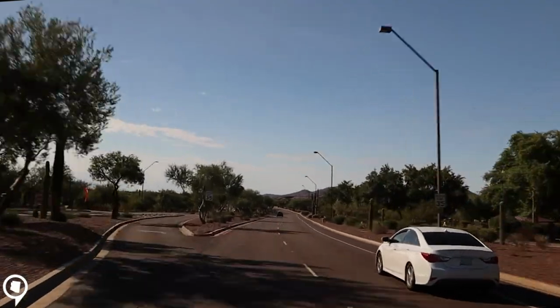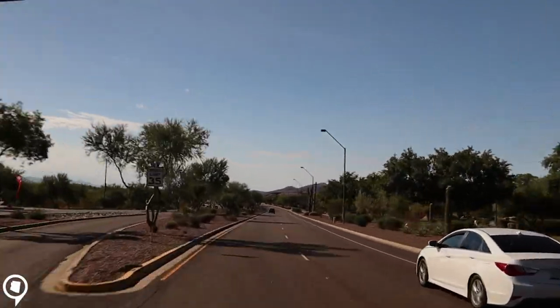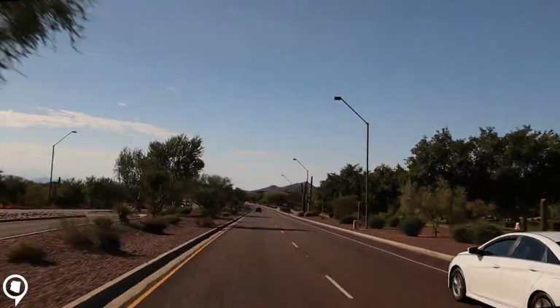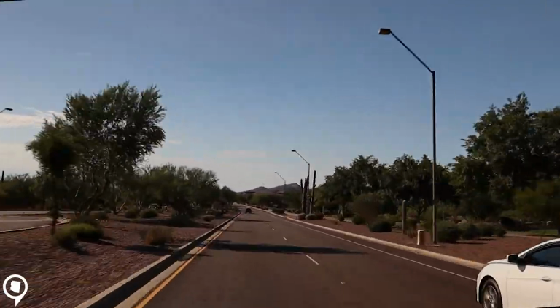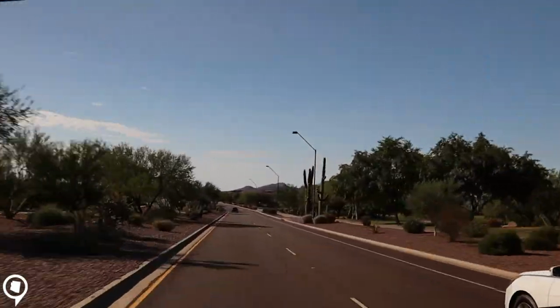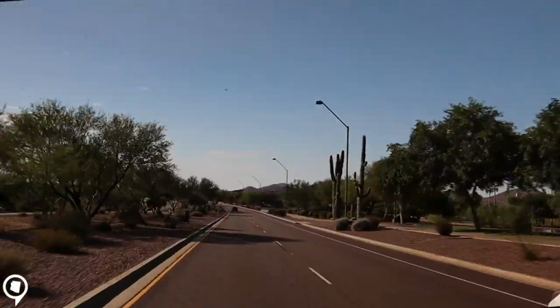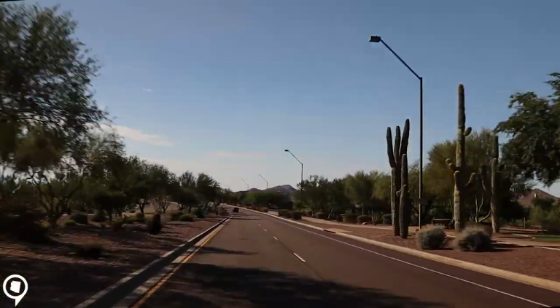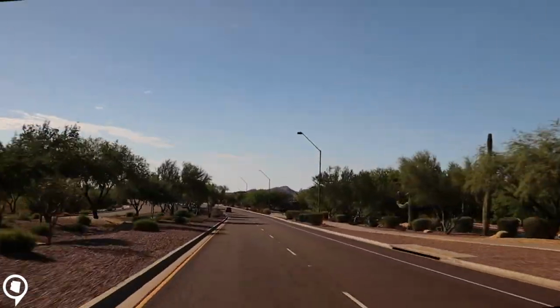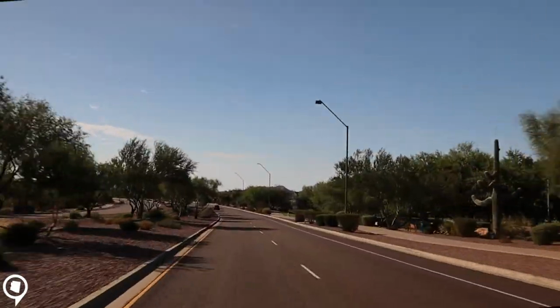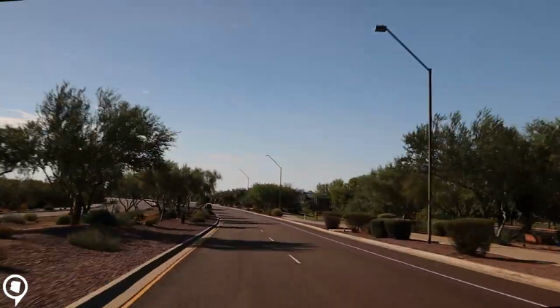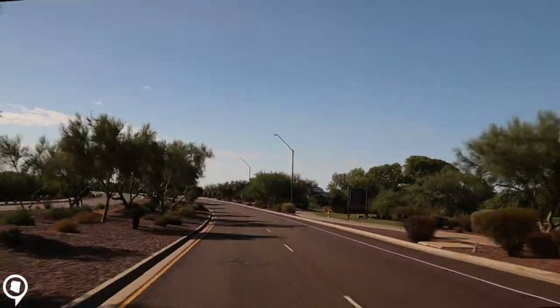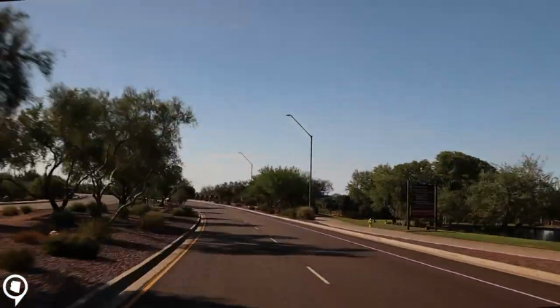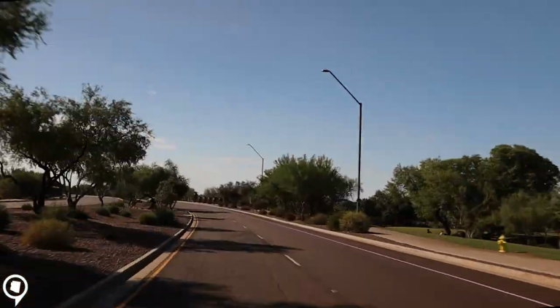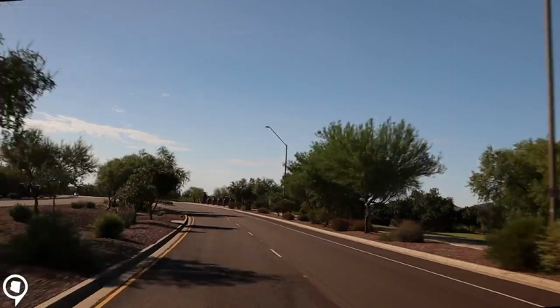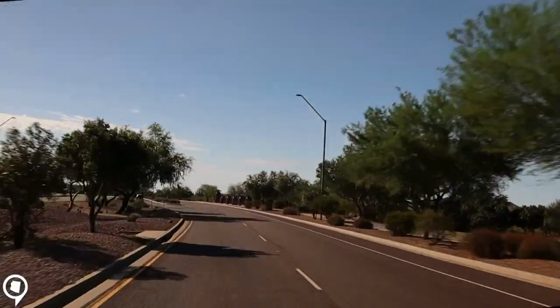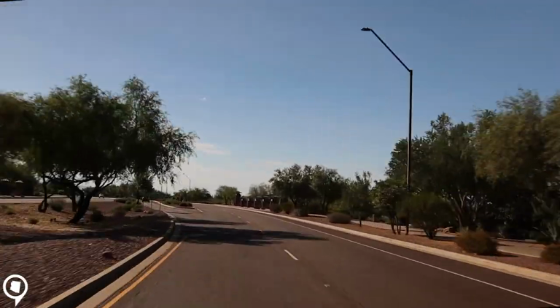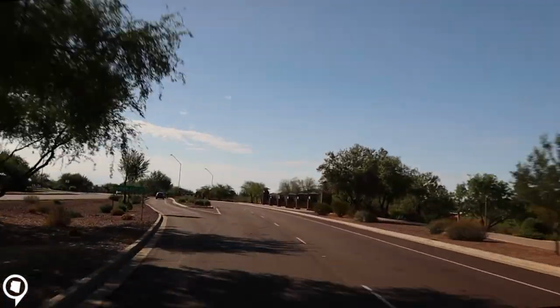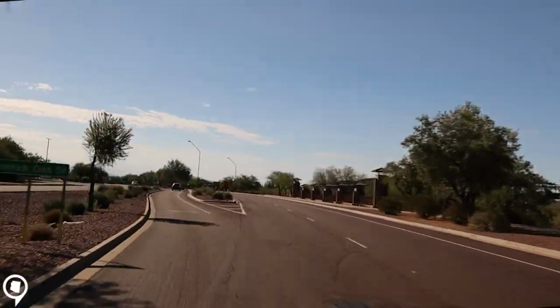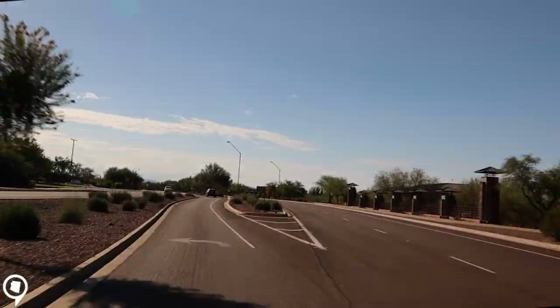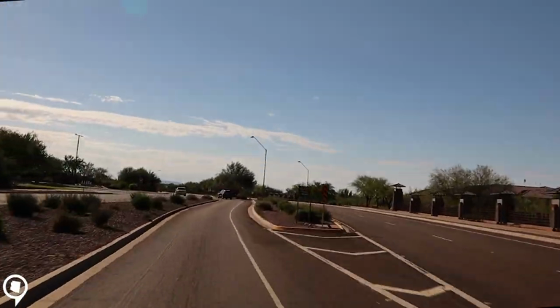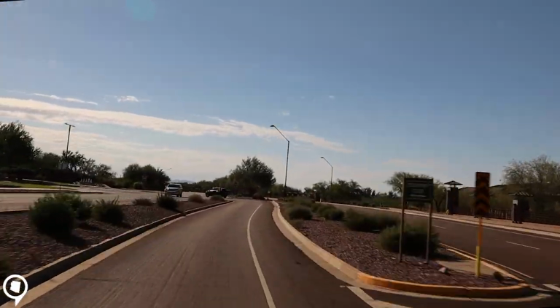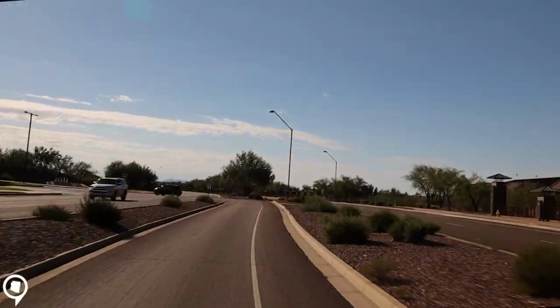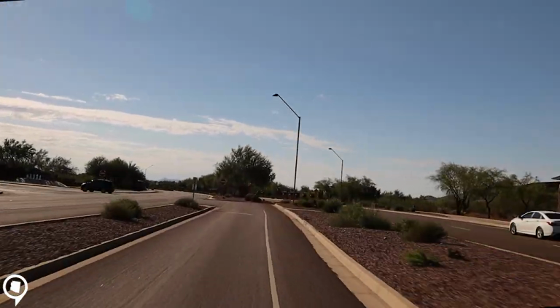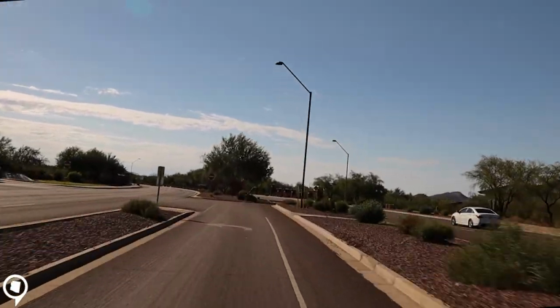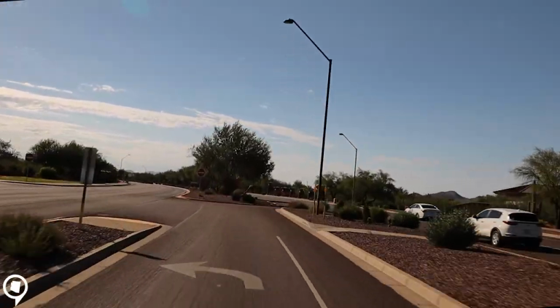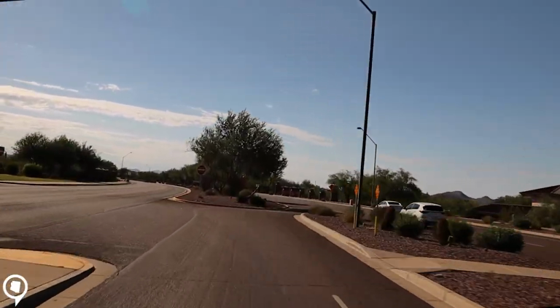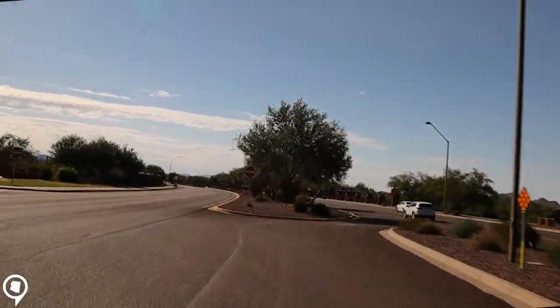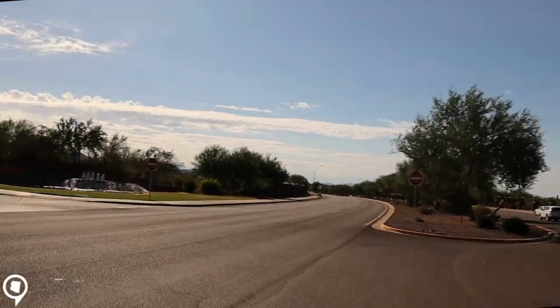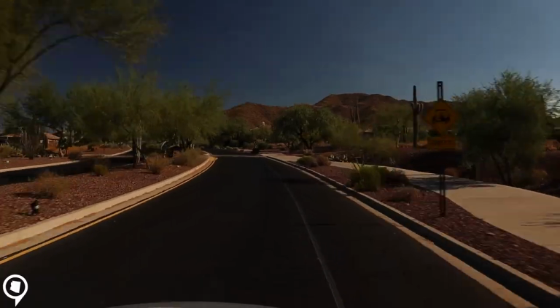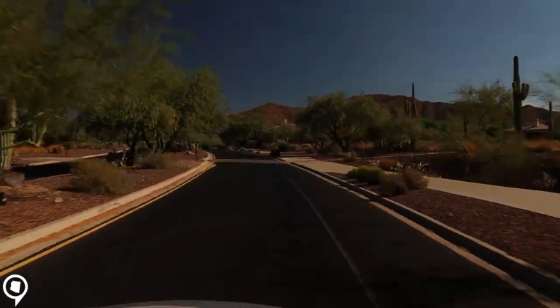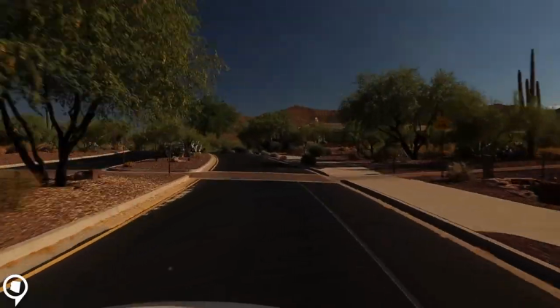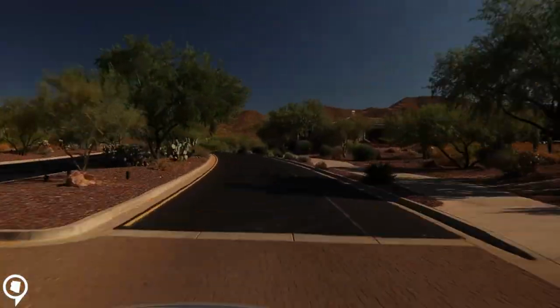Anthem is one of the largest master-planned communities in all of North America. Anthem has grown over the last 20 years to have a population of just over 30,000, and today we're gonna go inside Anthem Country Club.